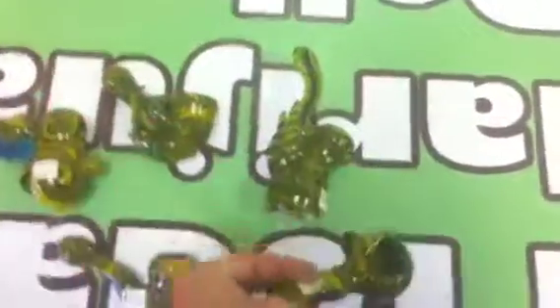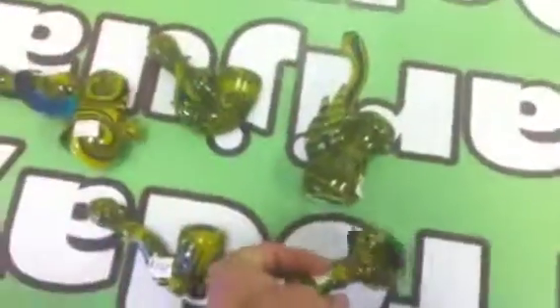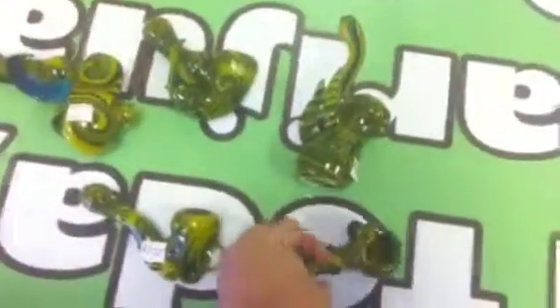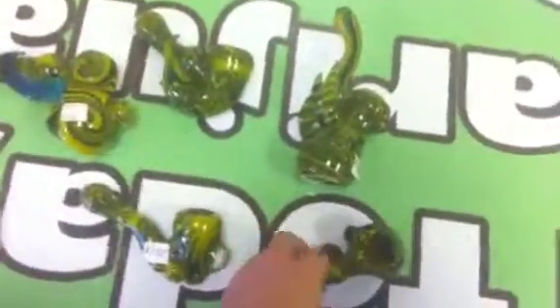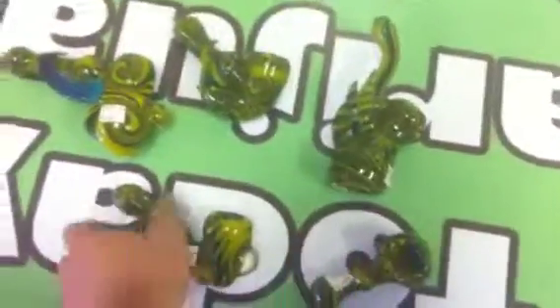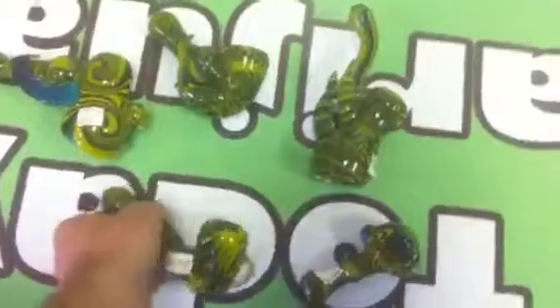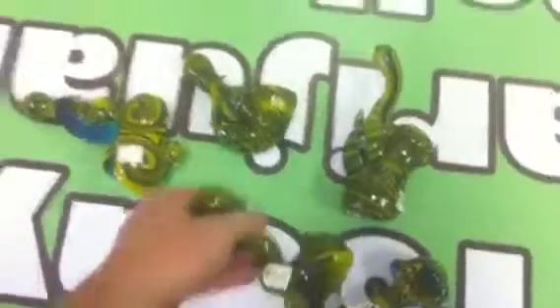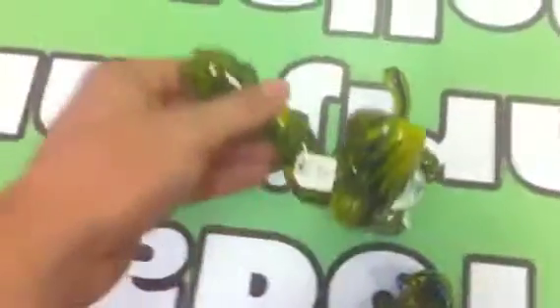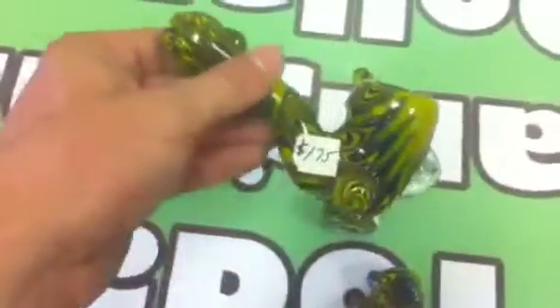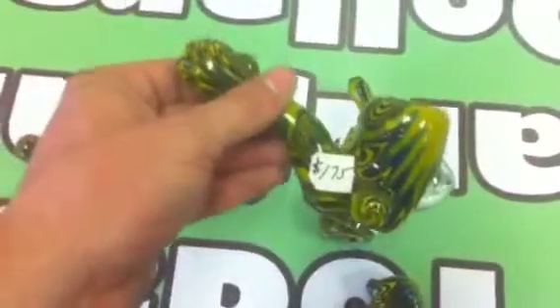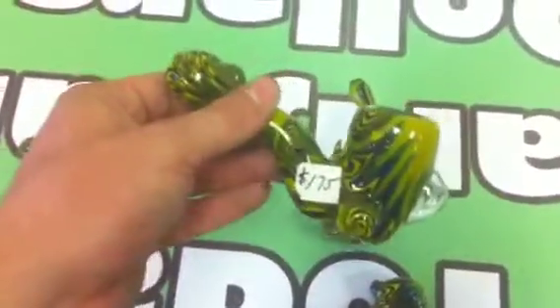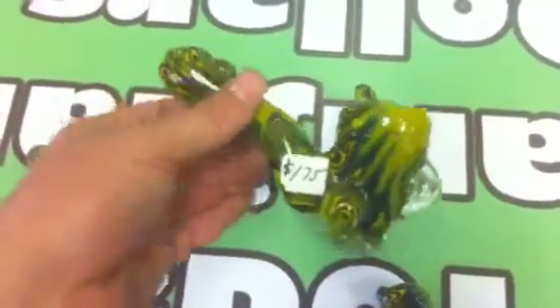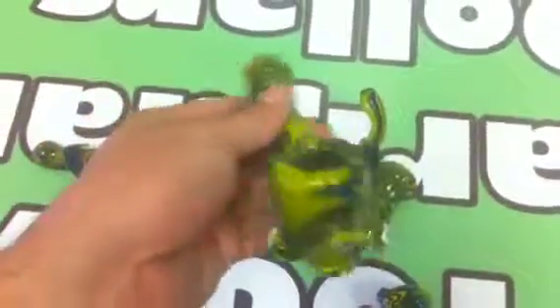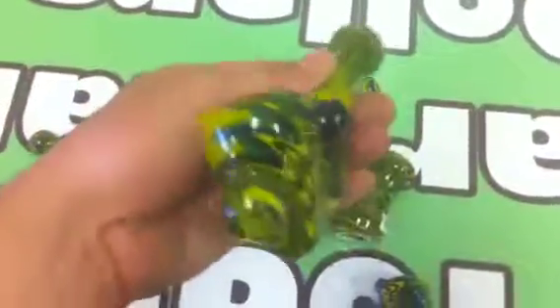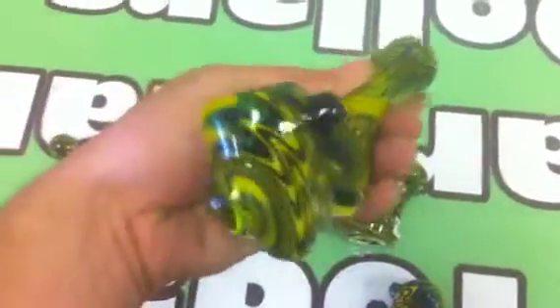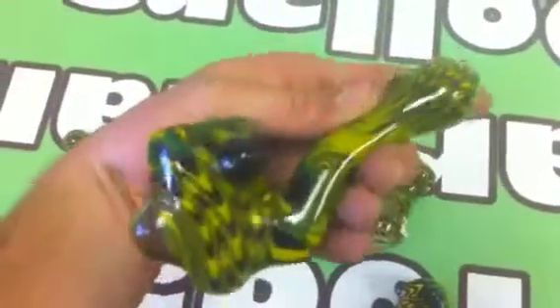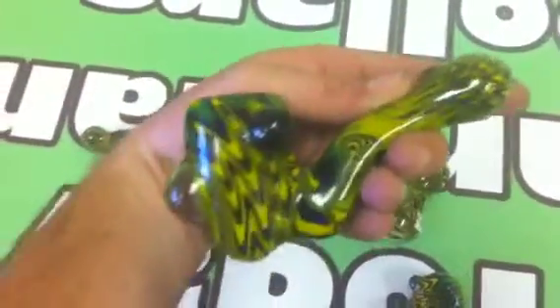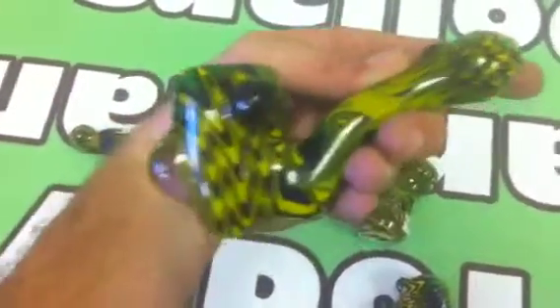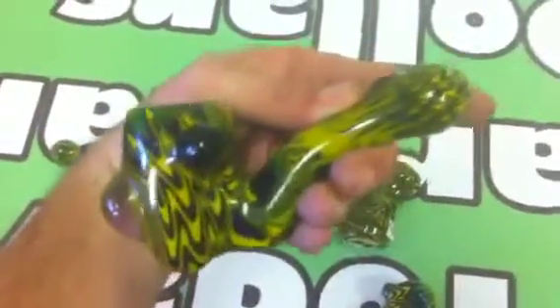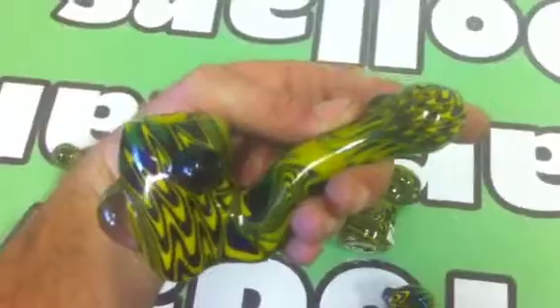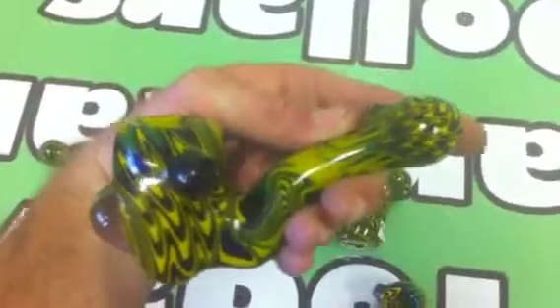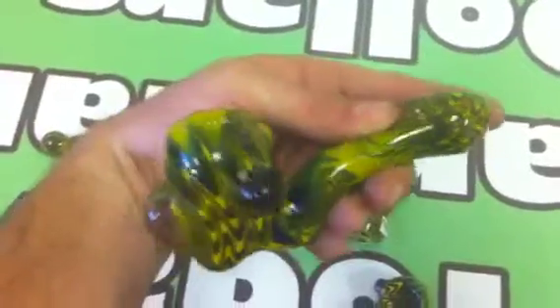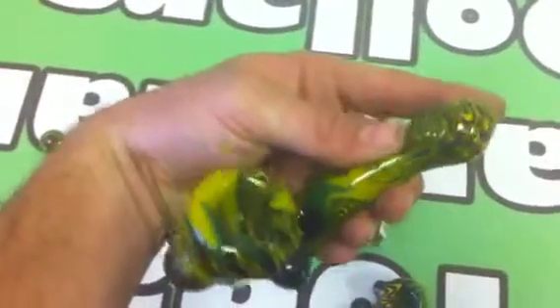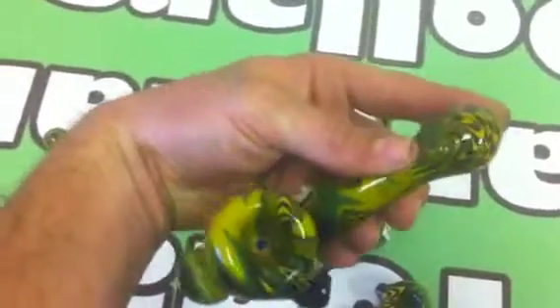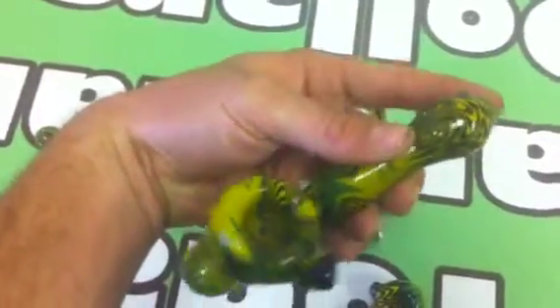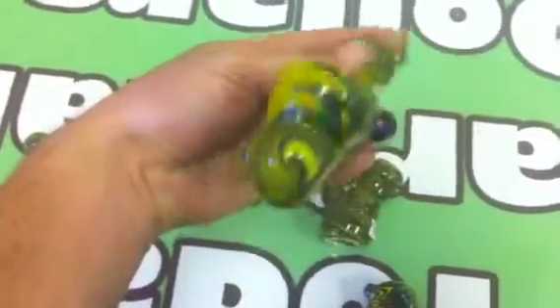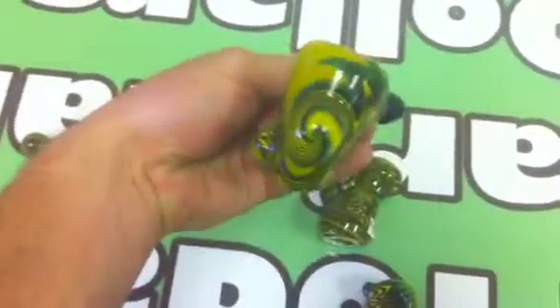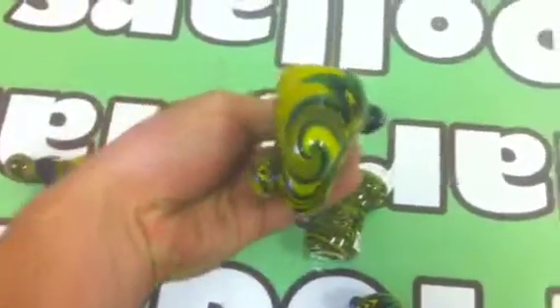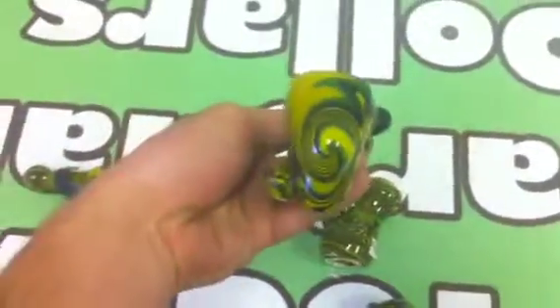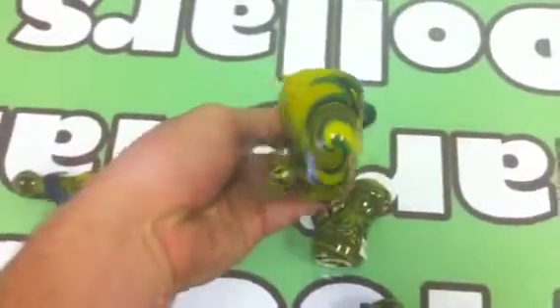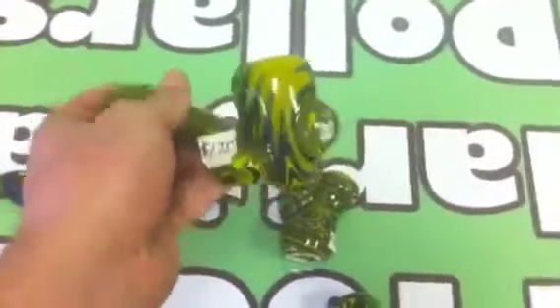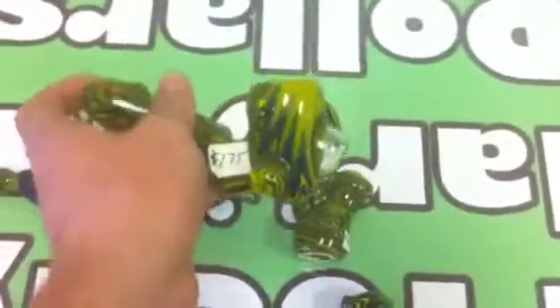We have a spoon. We have a Sherlock. Sherlocks are so cool — they're probably my favorite pipes. Nice big bowl on there. Cool marble he put in.